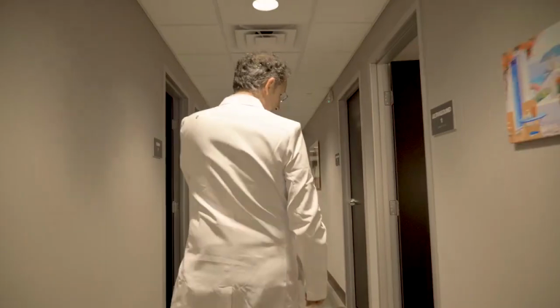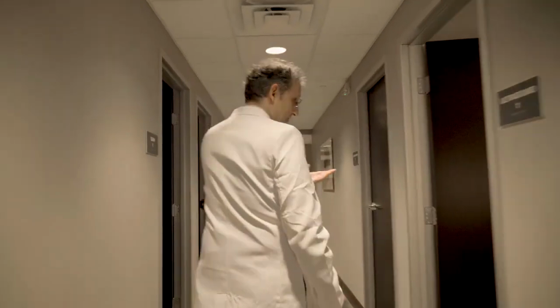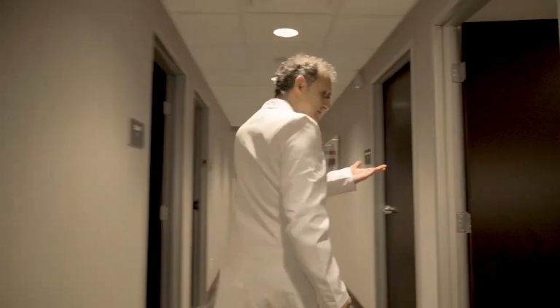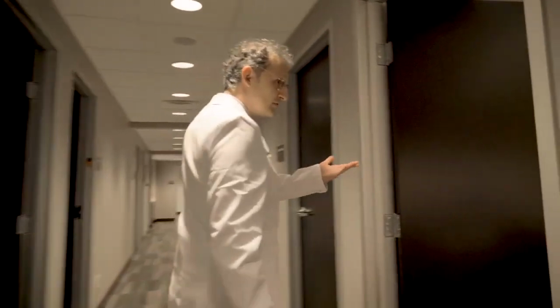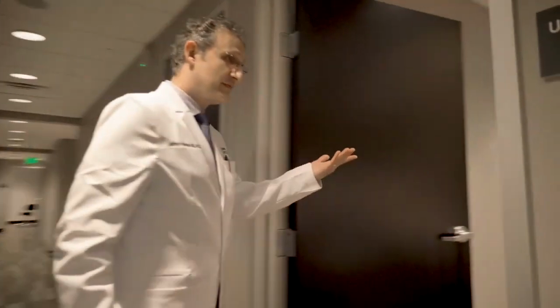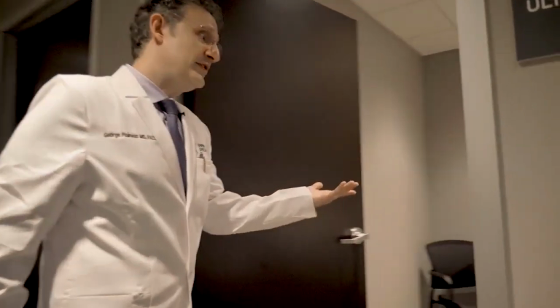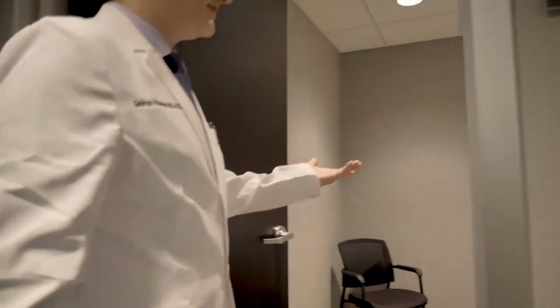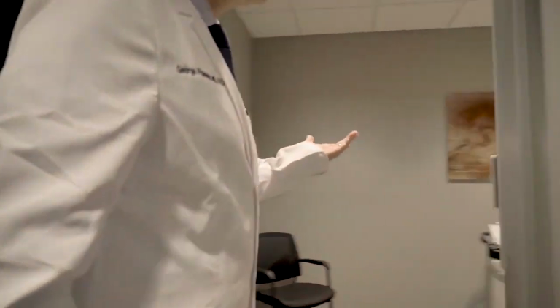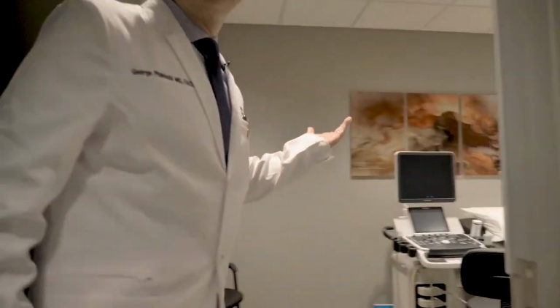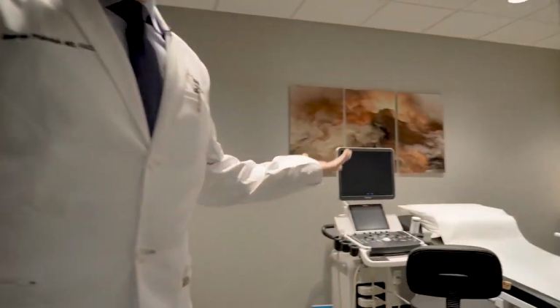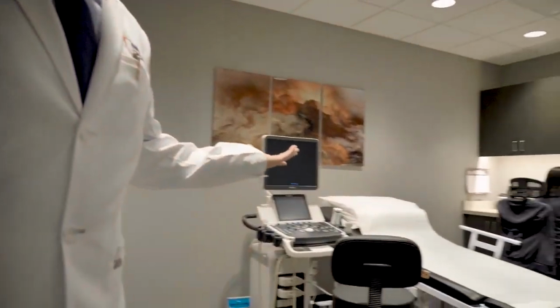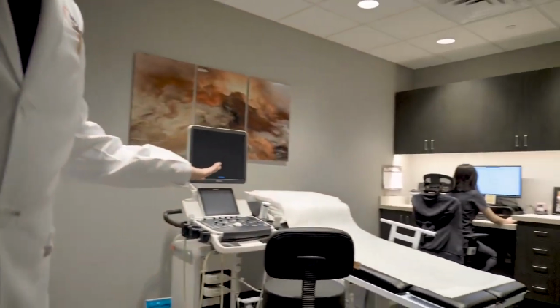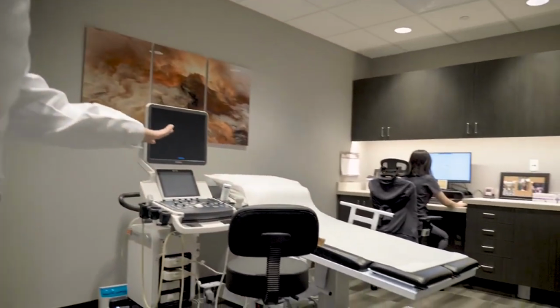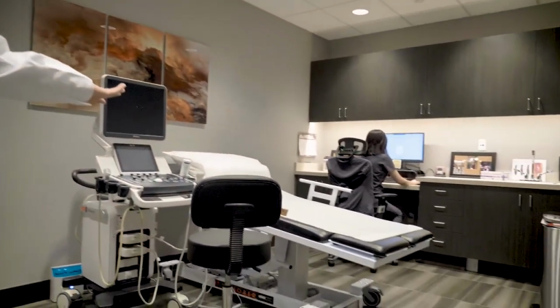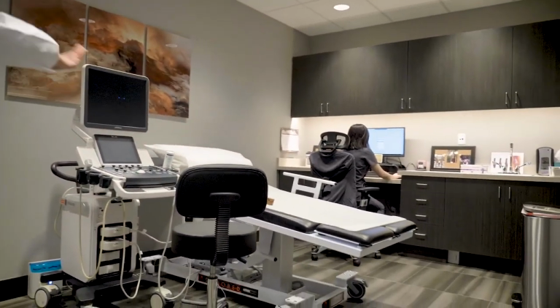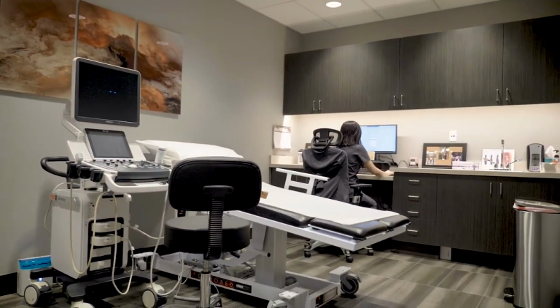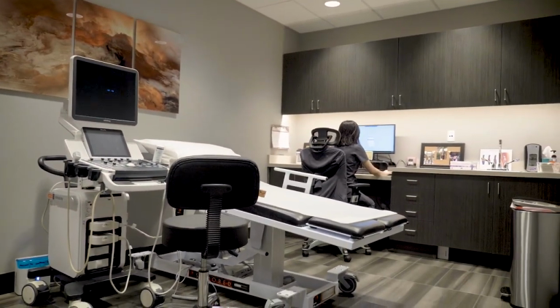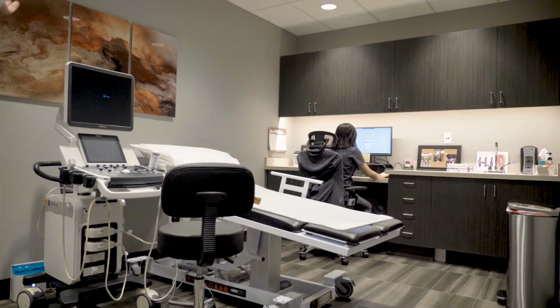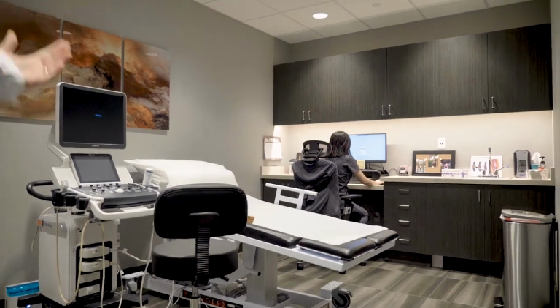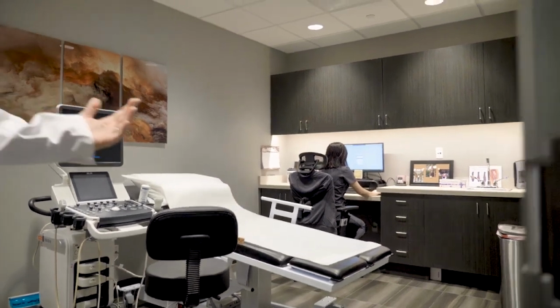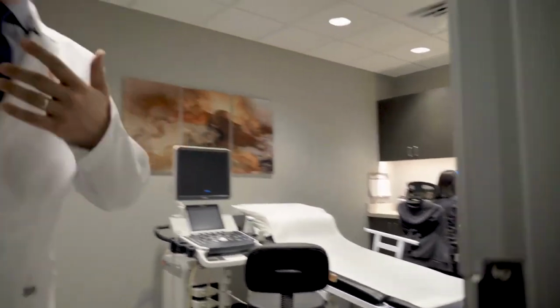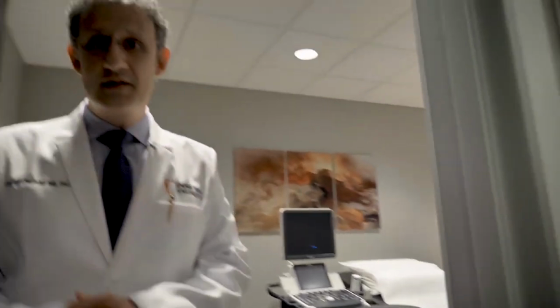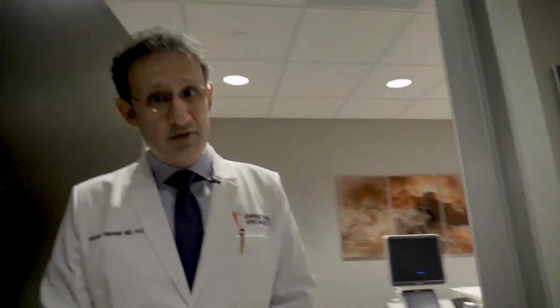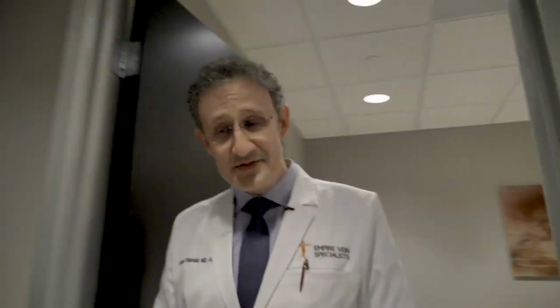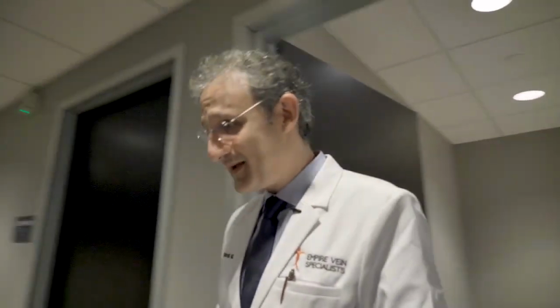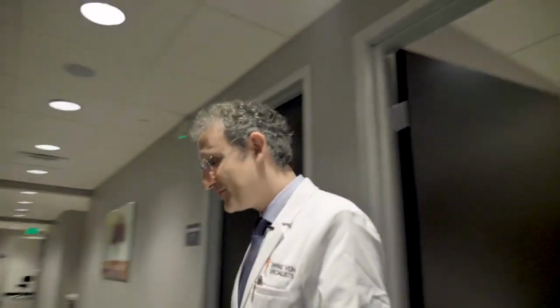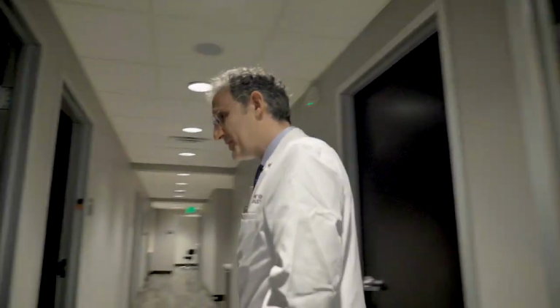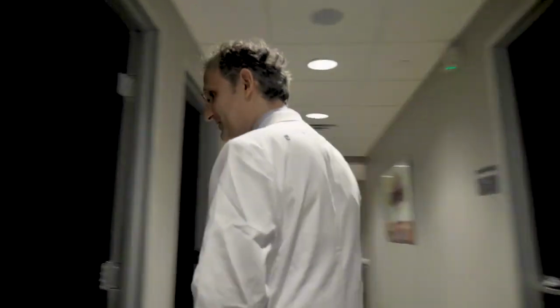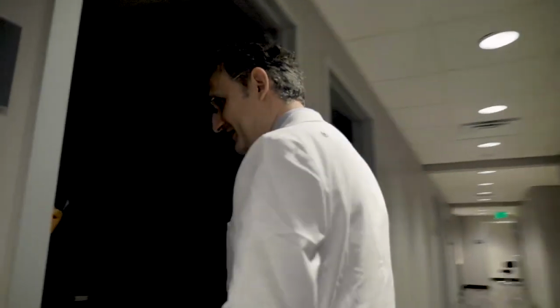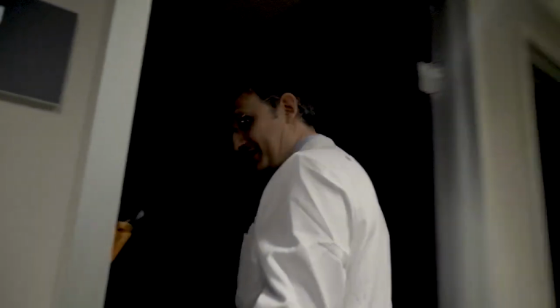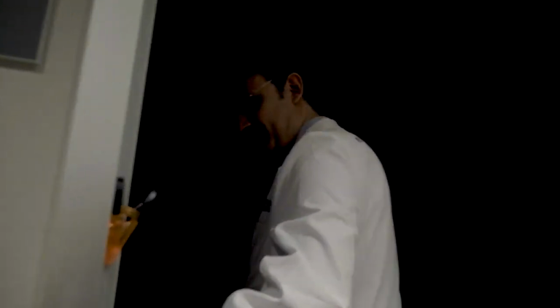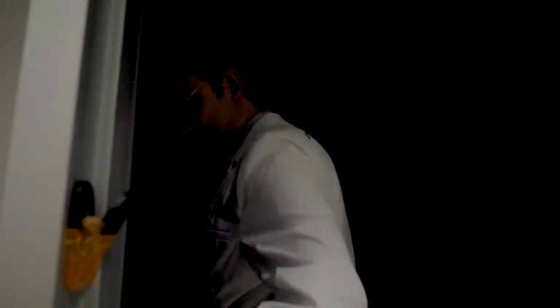This is our ultrasound room. Over here, the patients get scanned for possible varicose vein disease. Once we get the results, I review the films and we meet with the patient for a discussion.